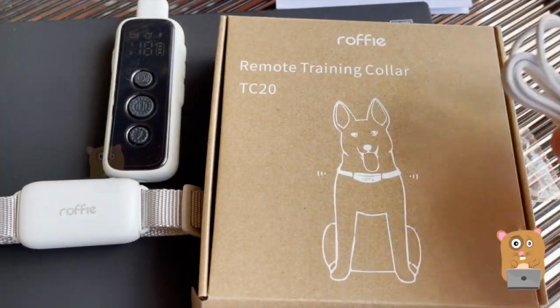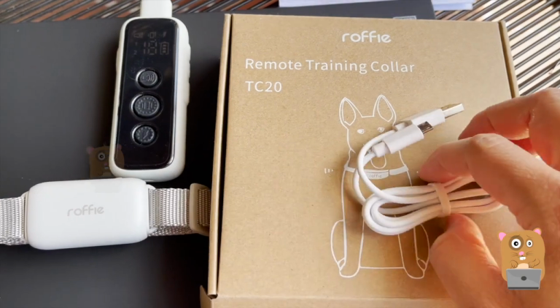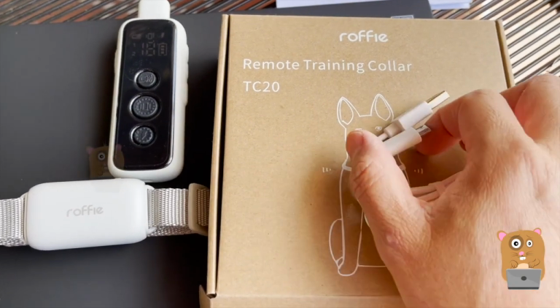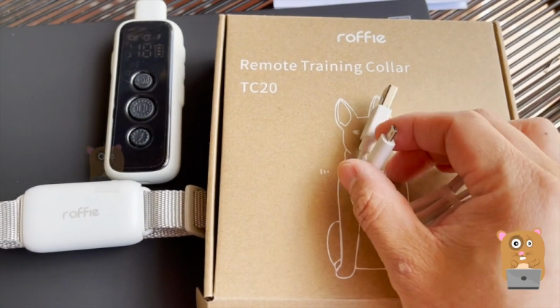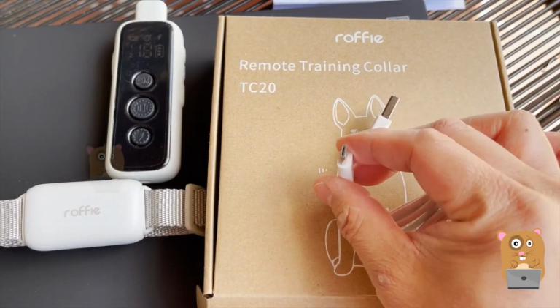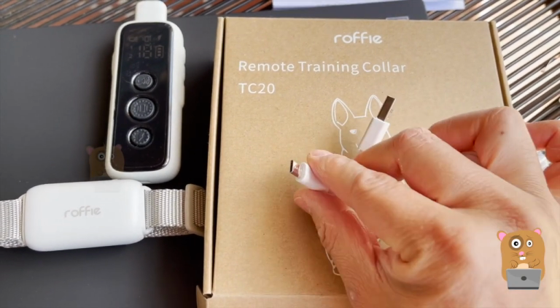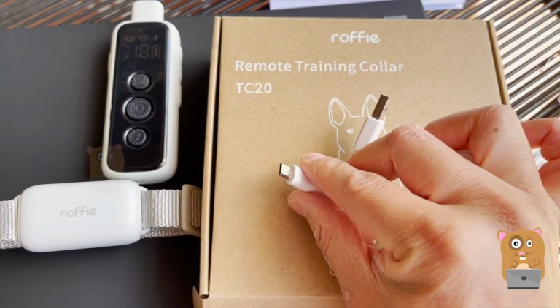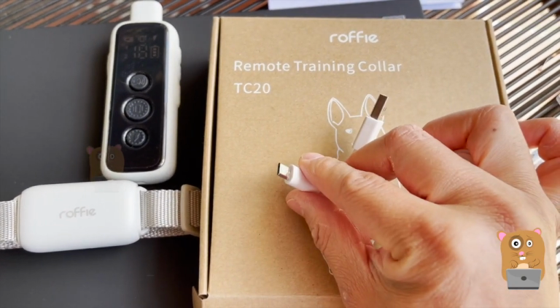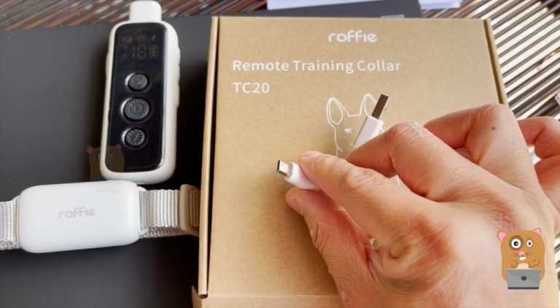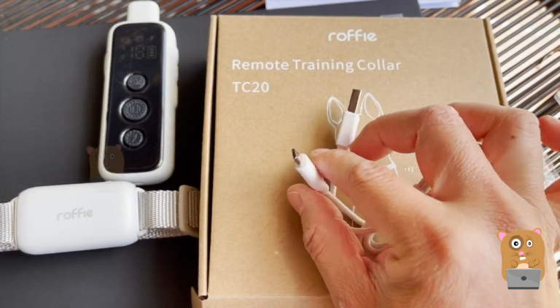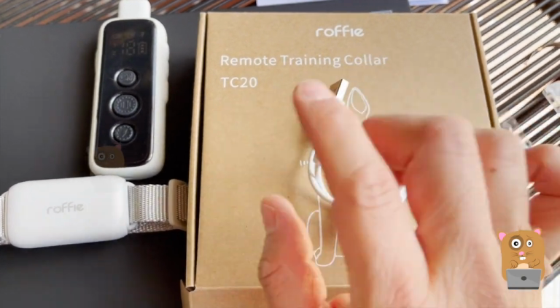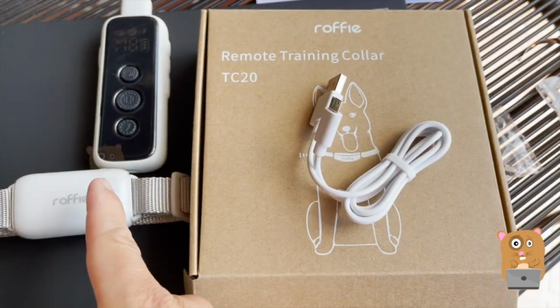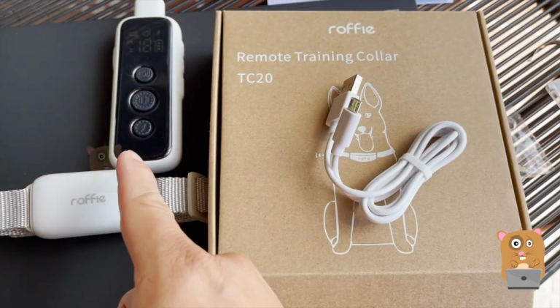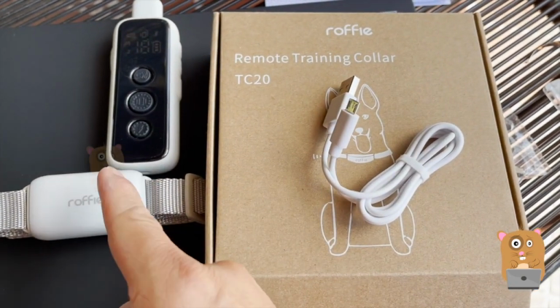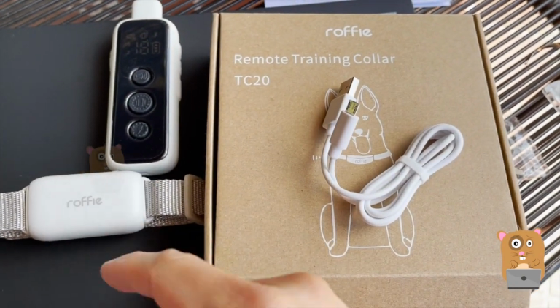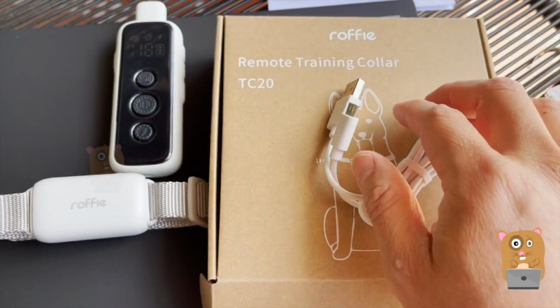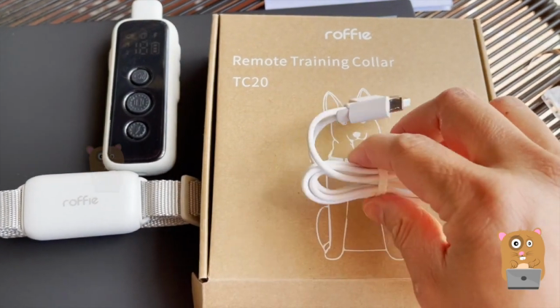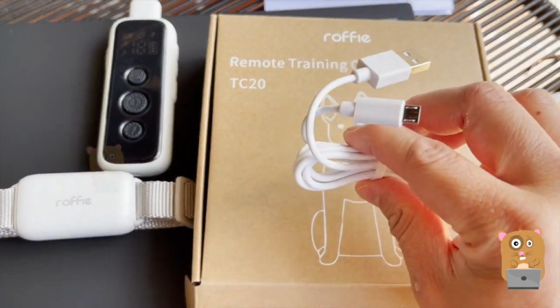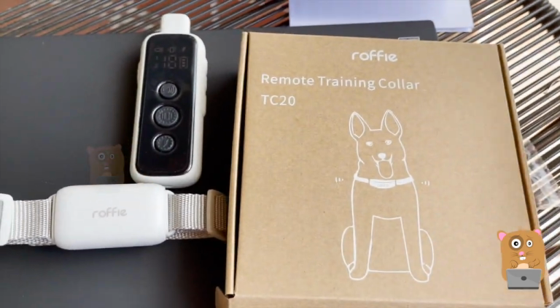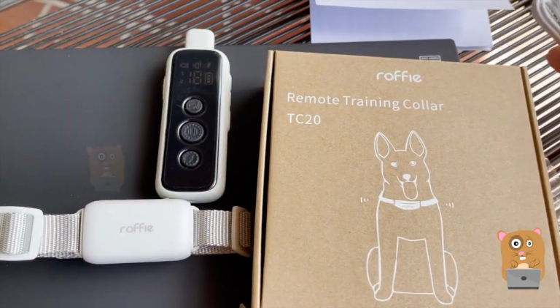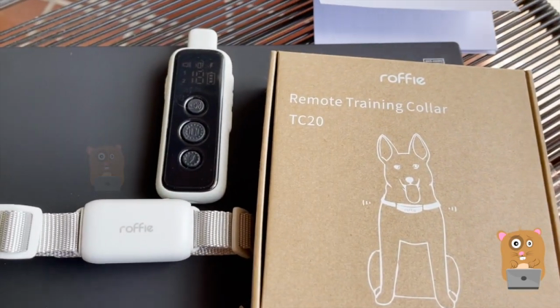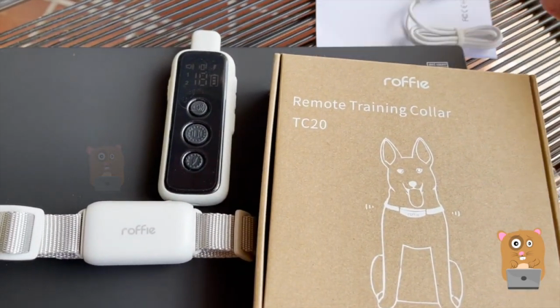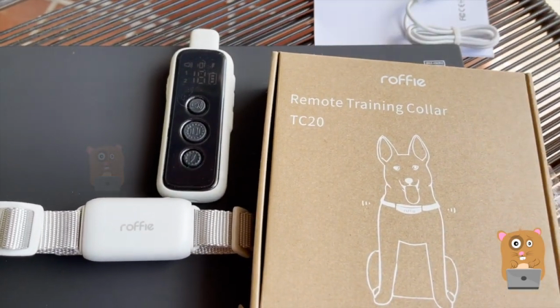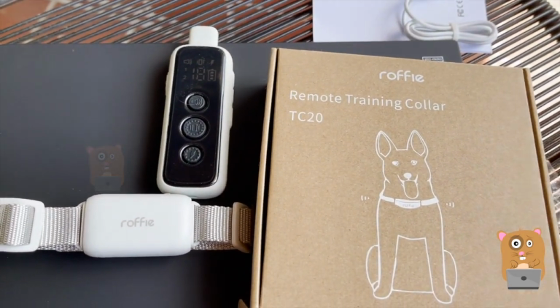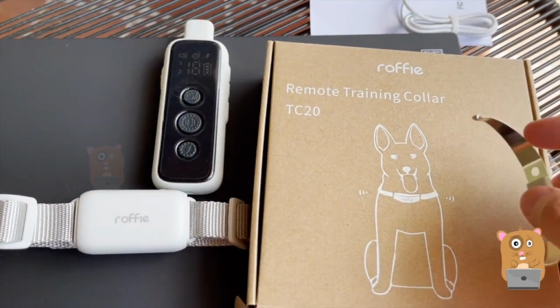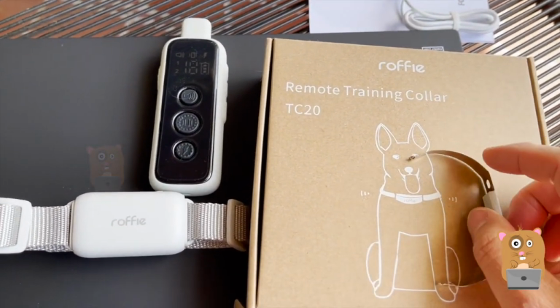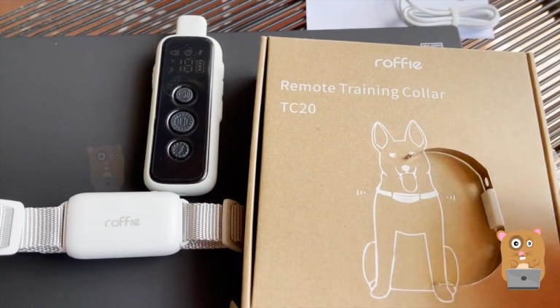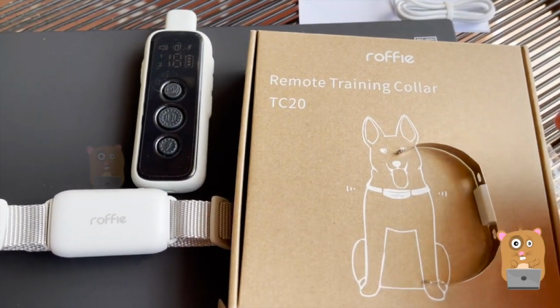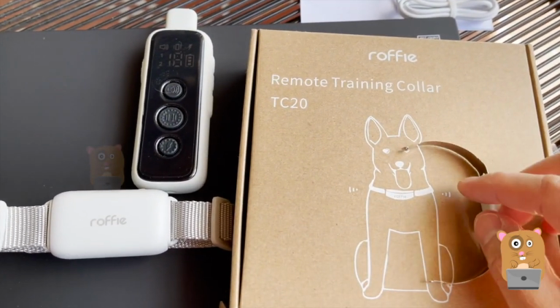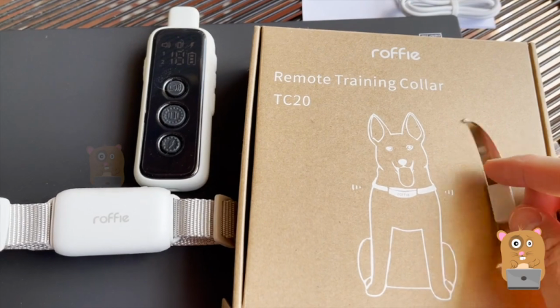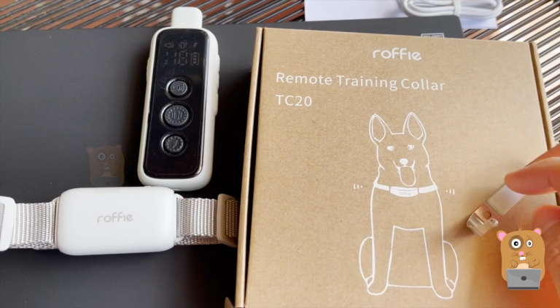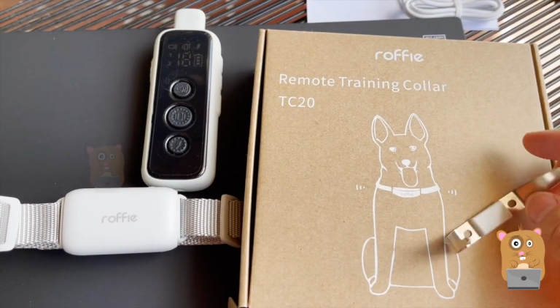It's charged using a micro USB cable. Both of these have micro USB ports. It came with one micro USB cable. It doesn't take long to charge — it charges in about two hours.